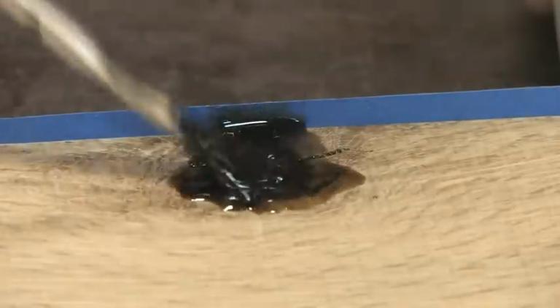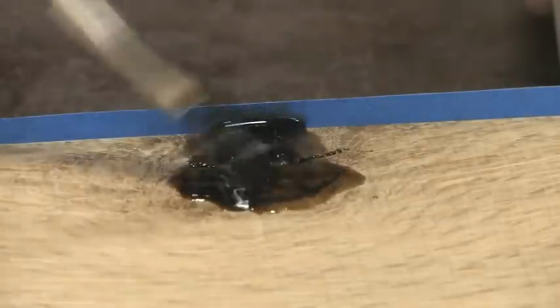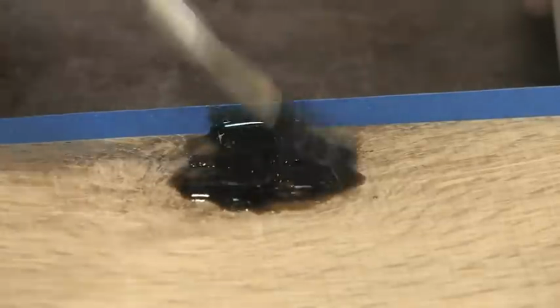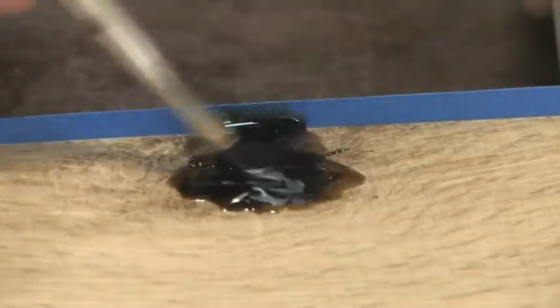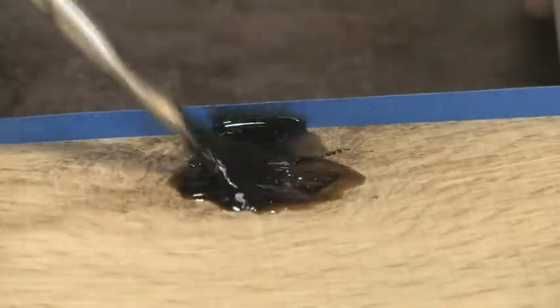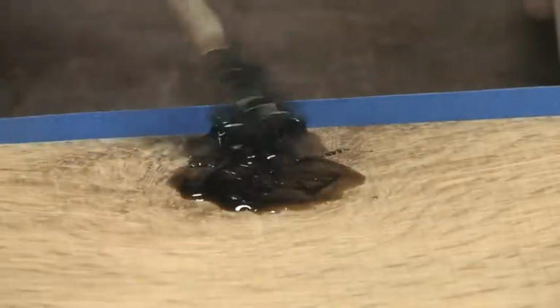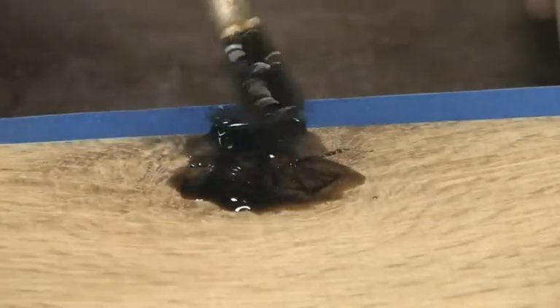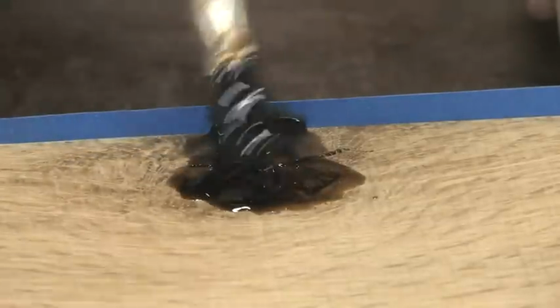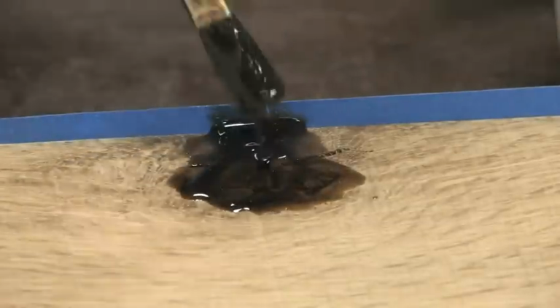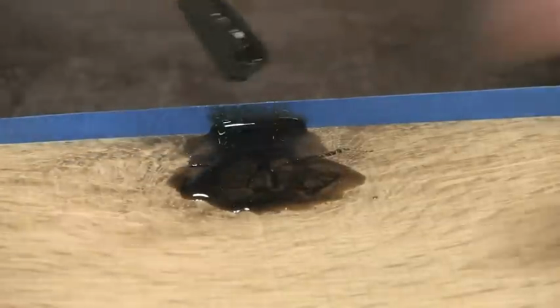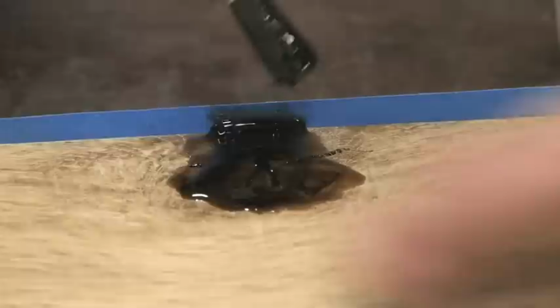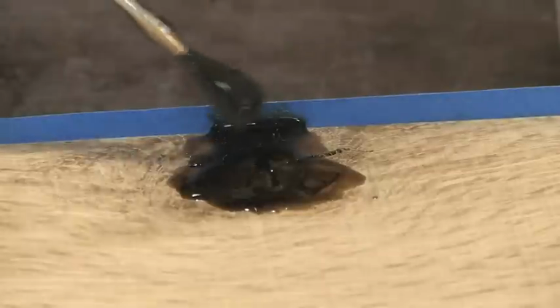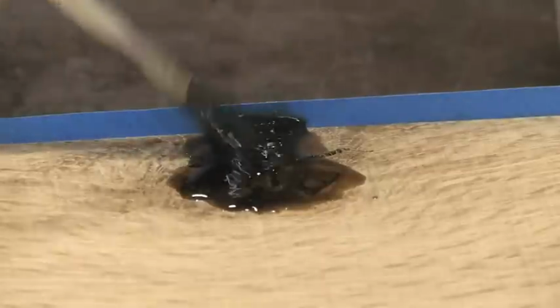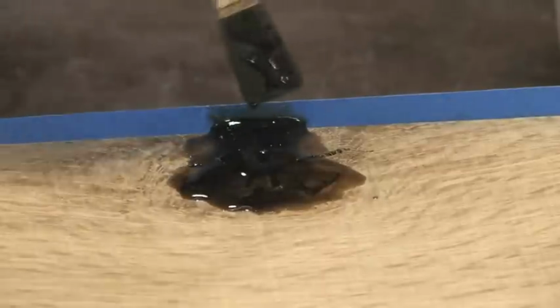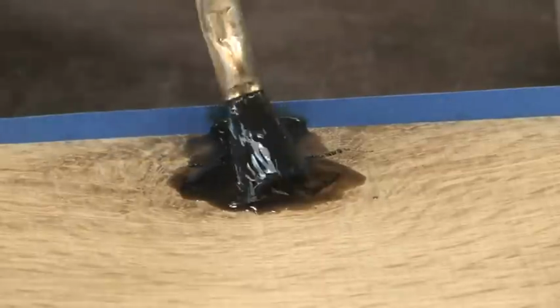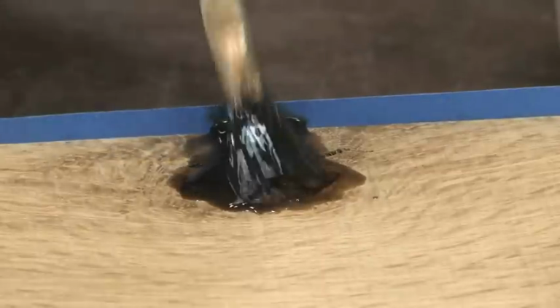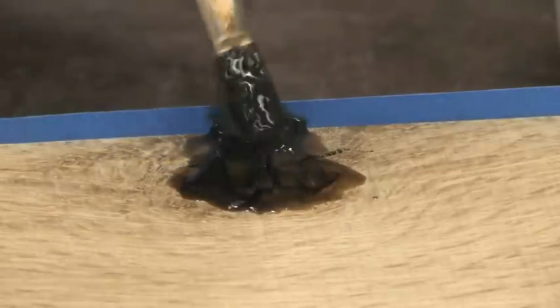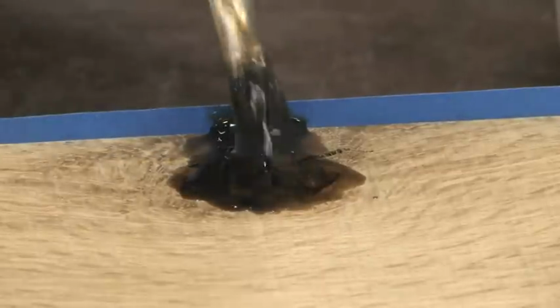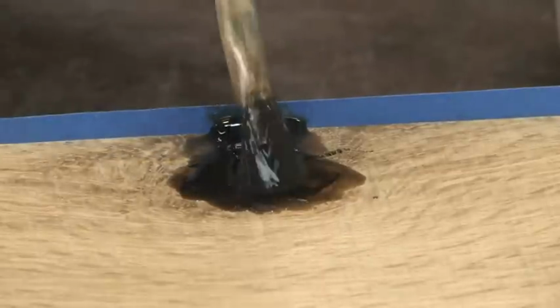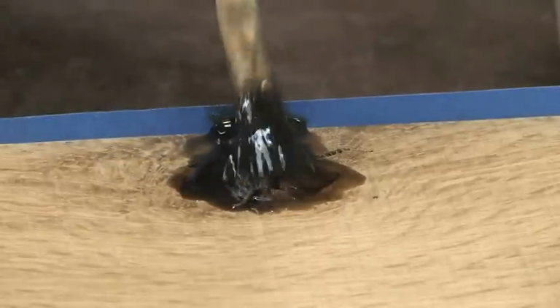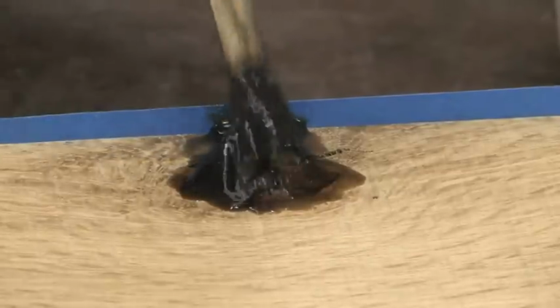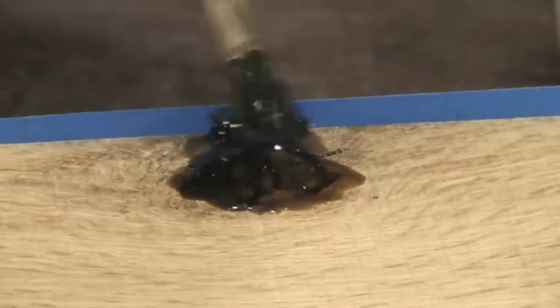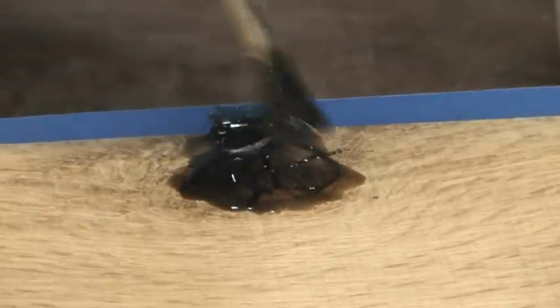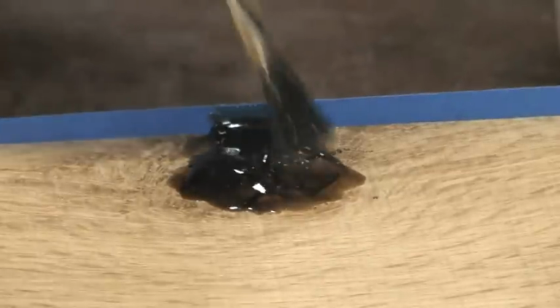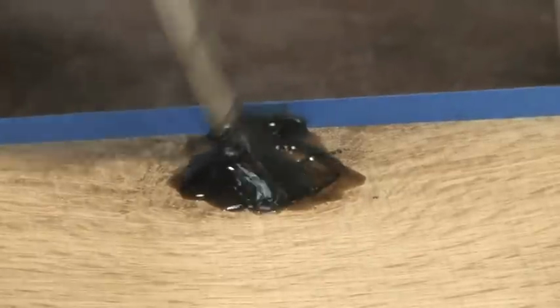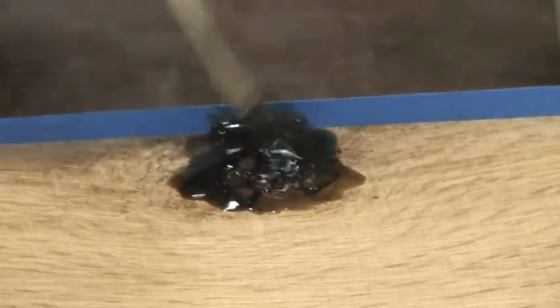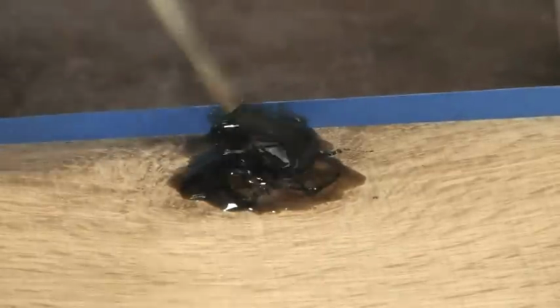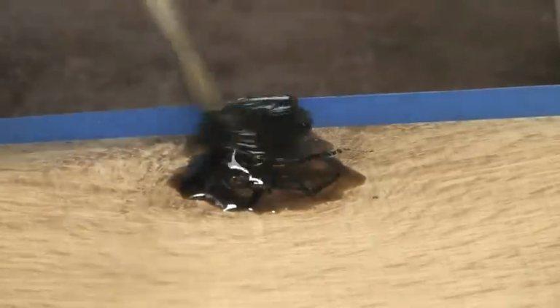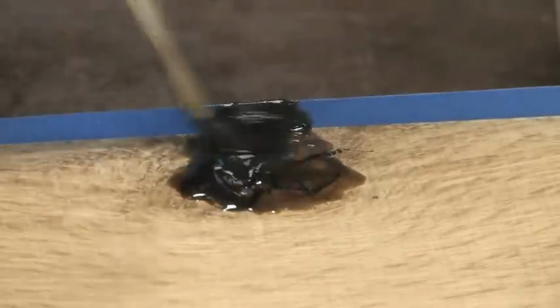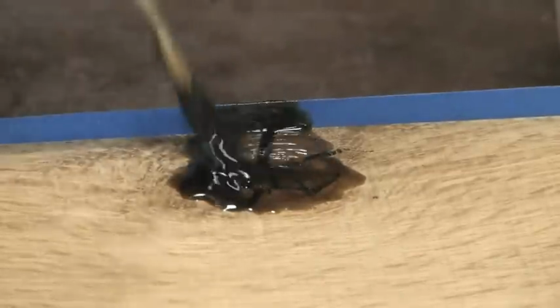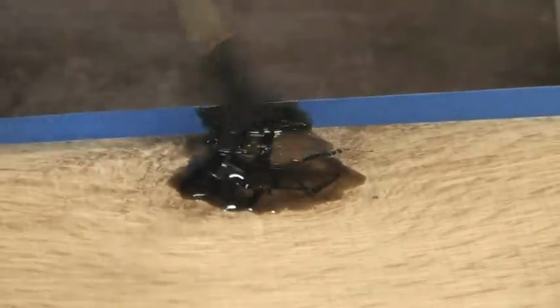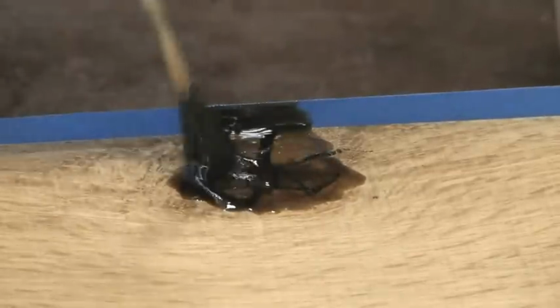You can be a little more aggressive here — we're going to remove a lot of this material anyway. By rubbing it across the surface, you're forcing it down into the cracks.